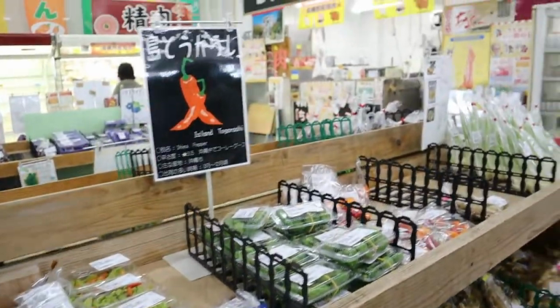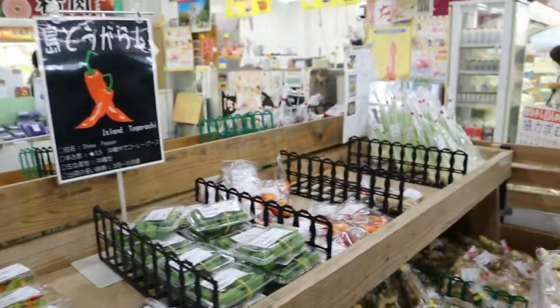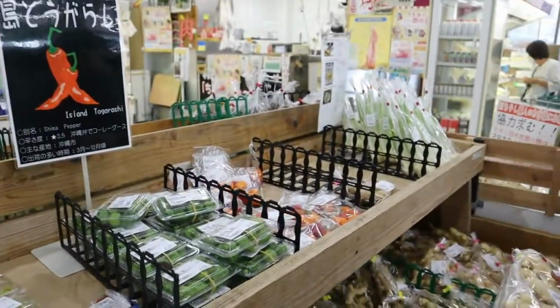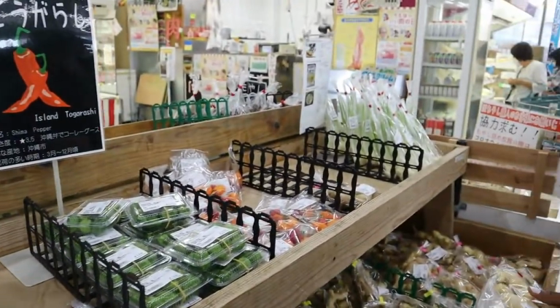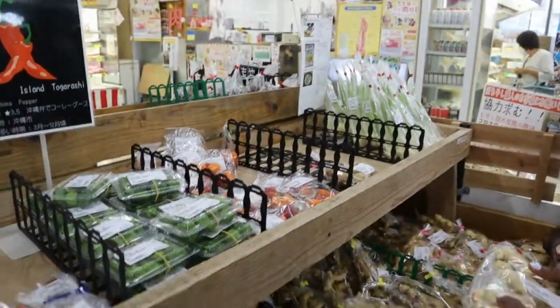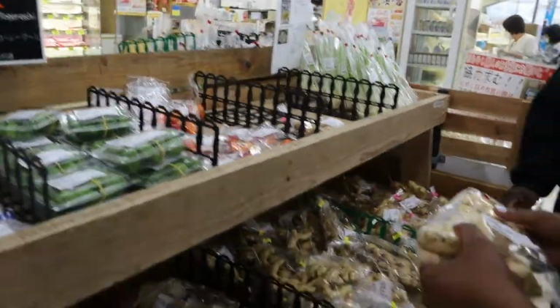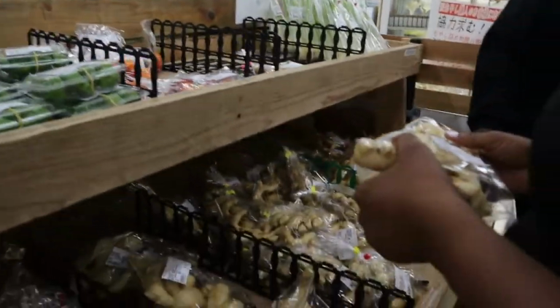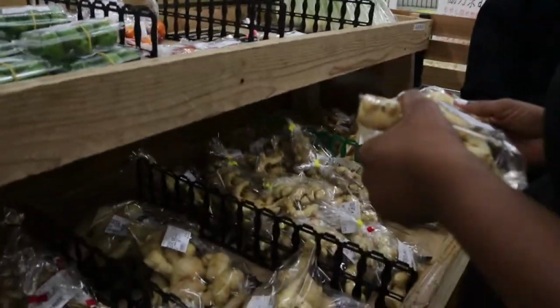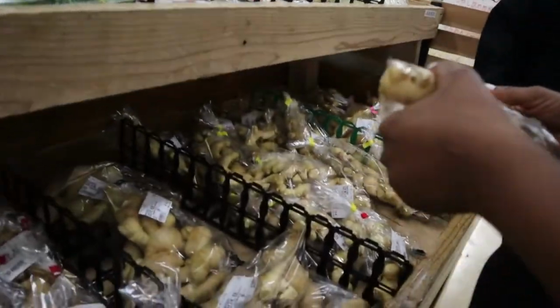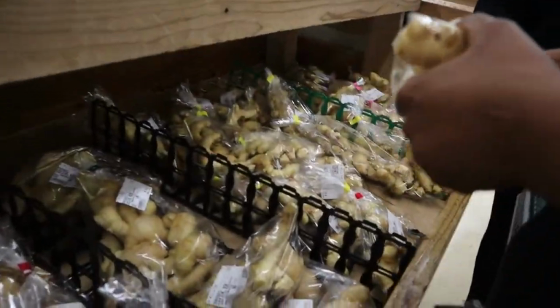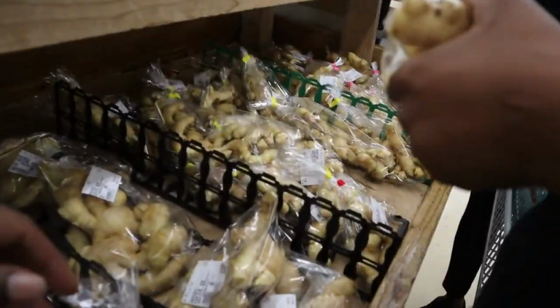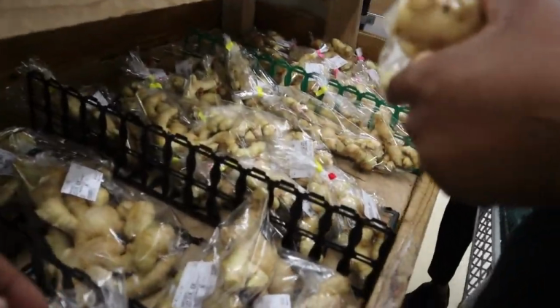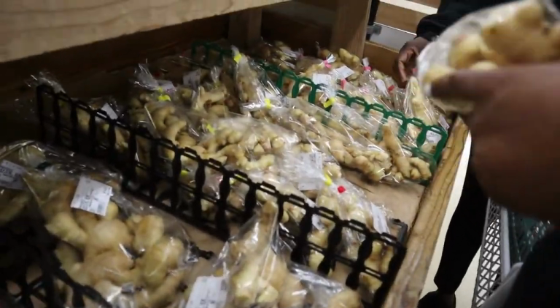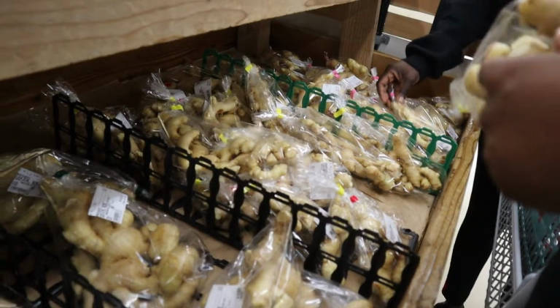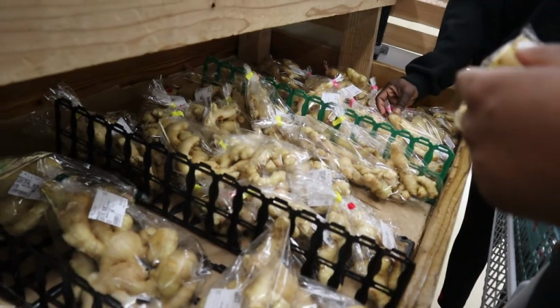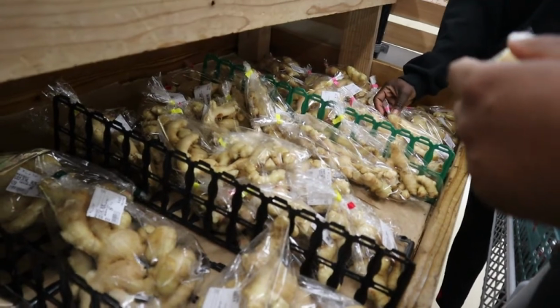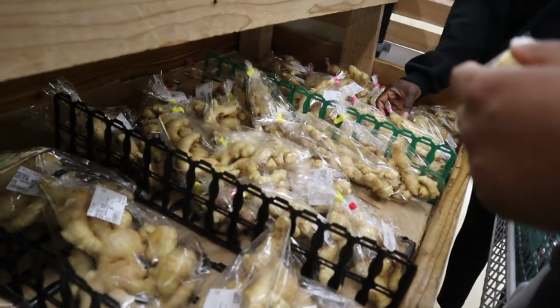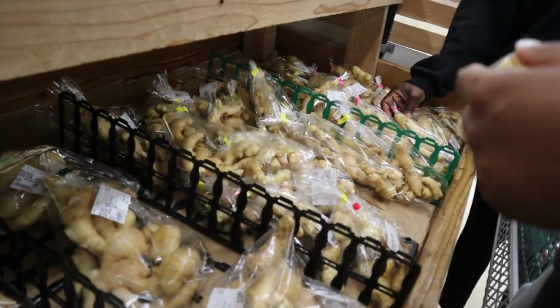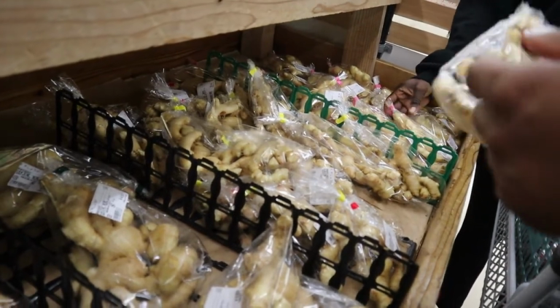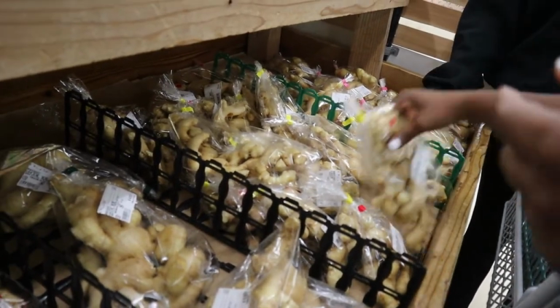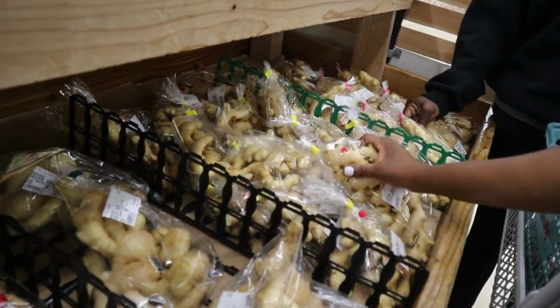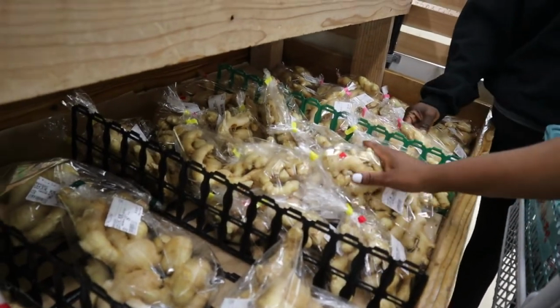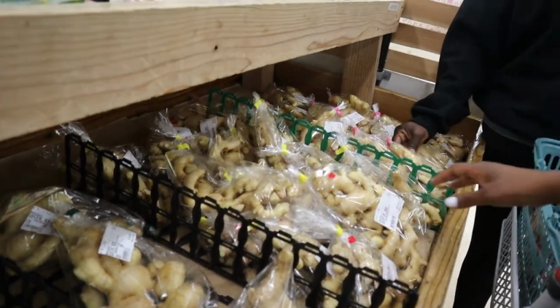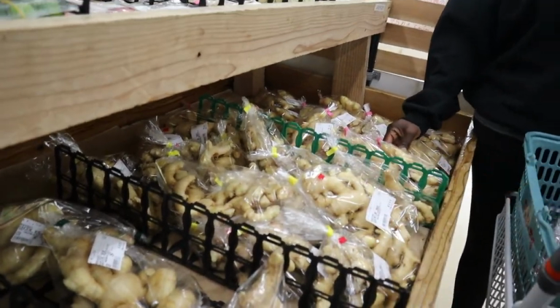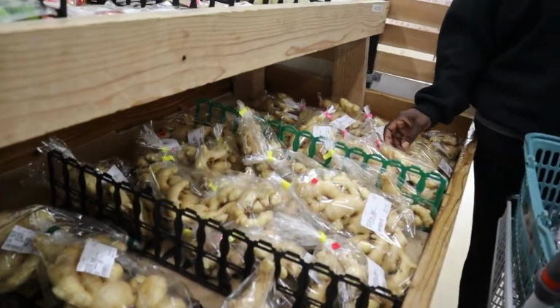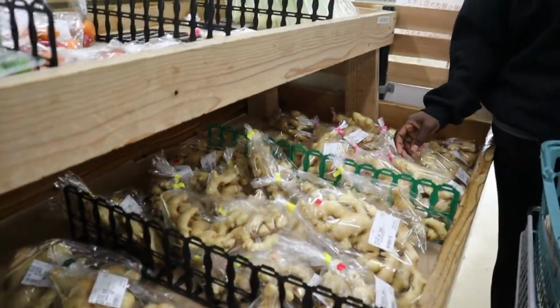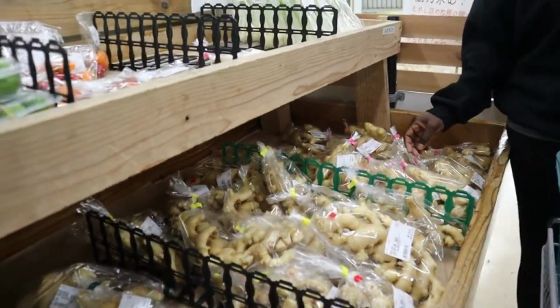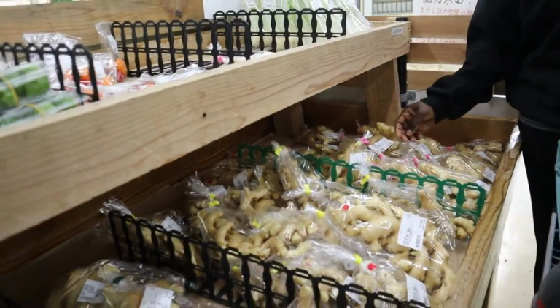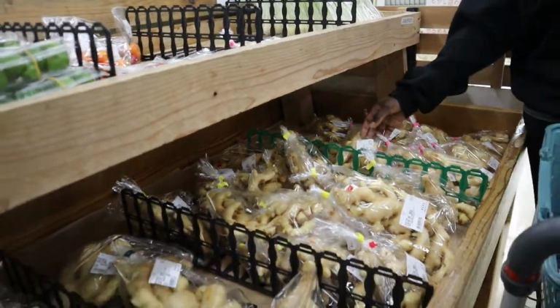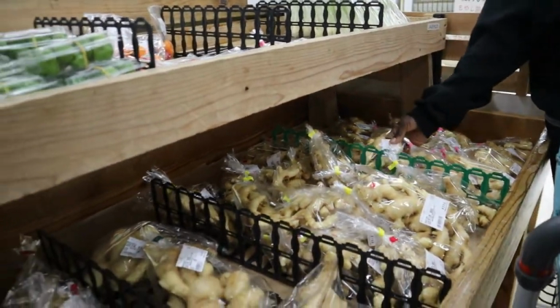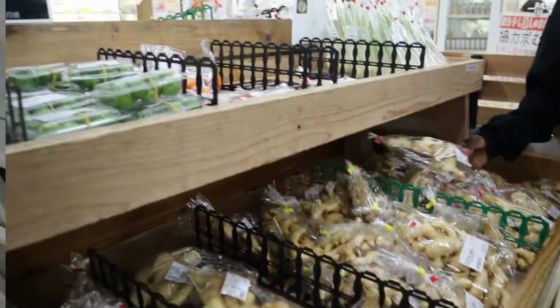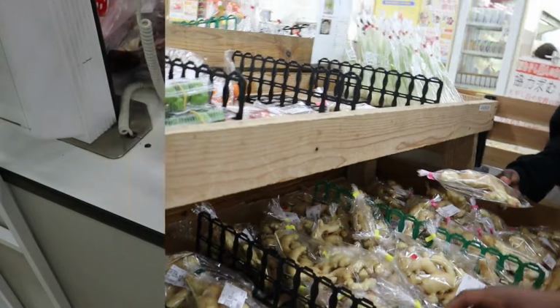Where do you shop at, Kara? Prison State Commissary. Sometimes I do. I shop at the commissary. I don't go over there.